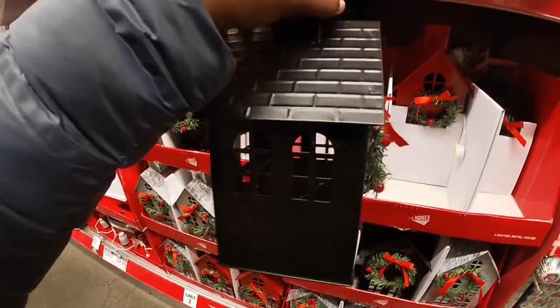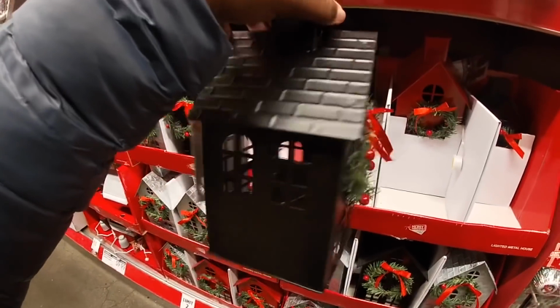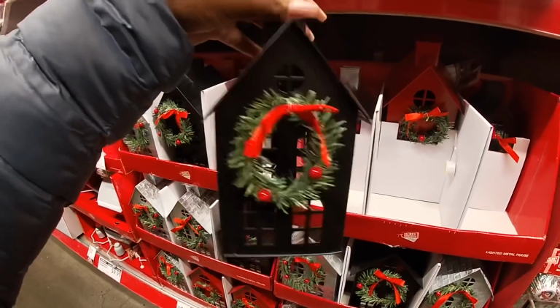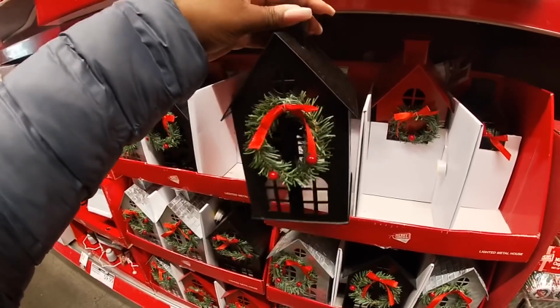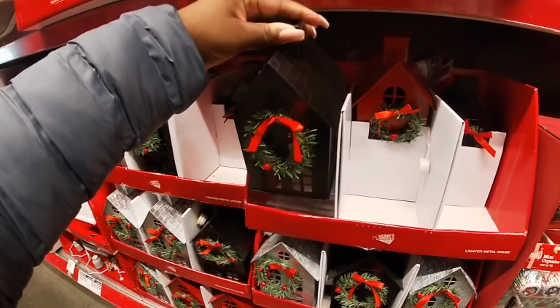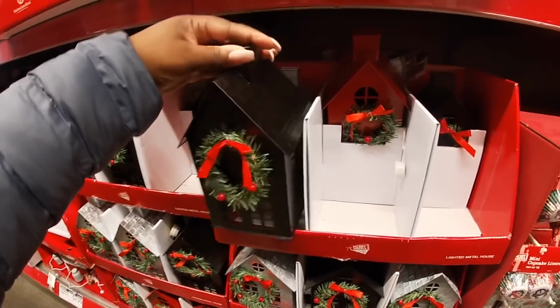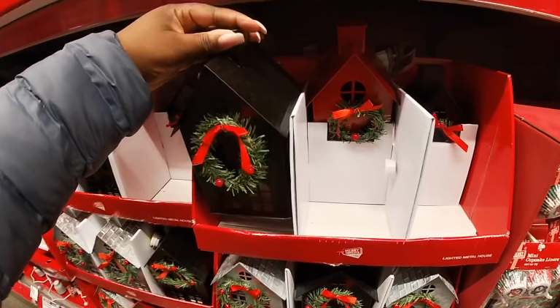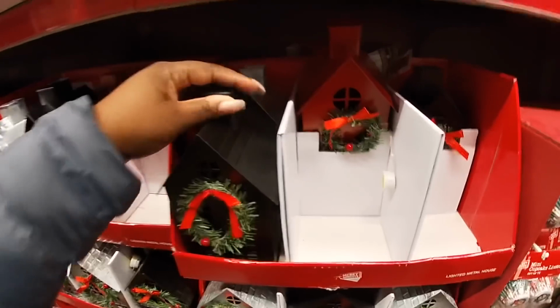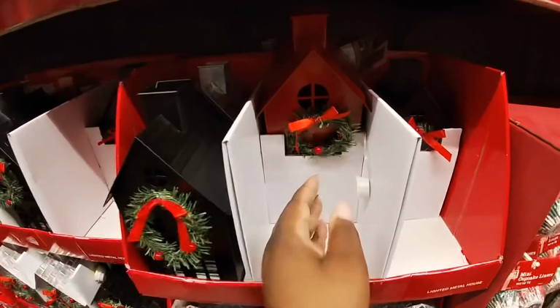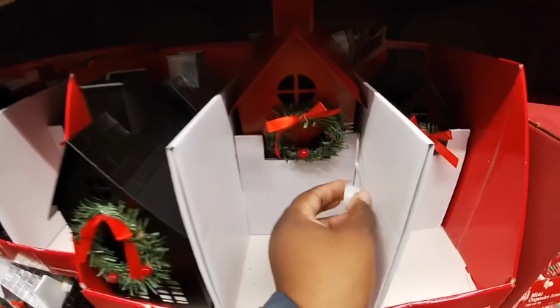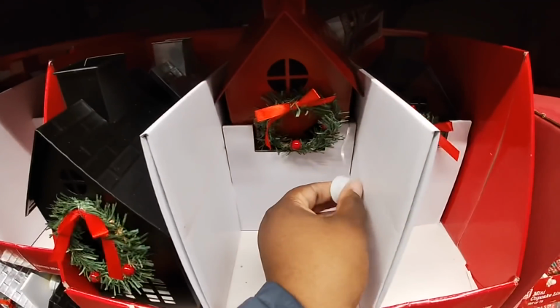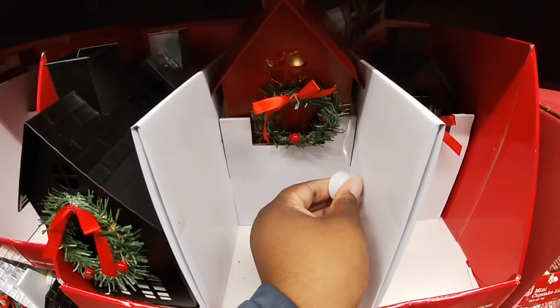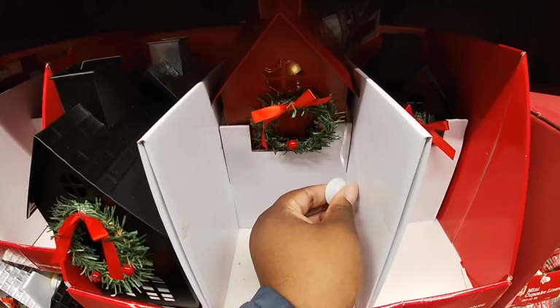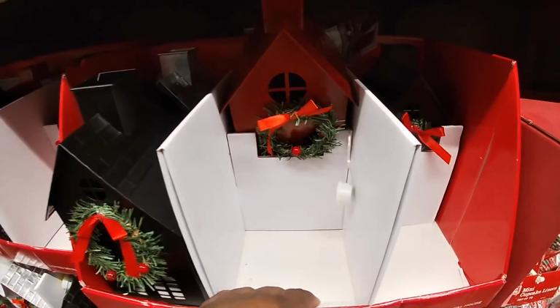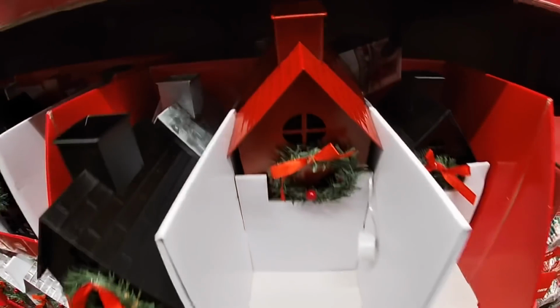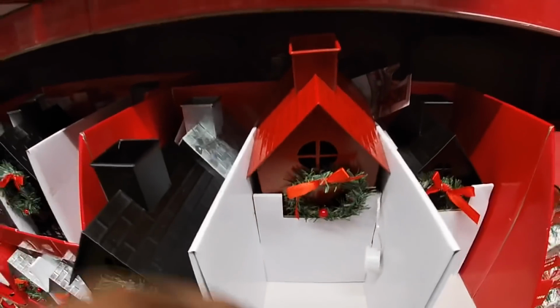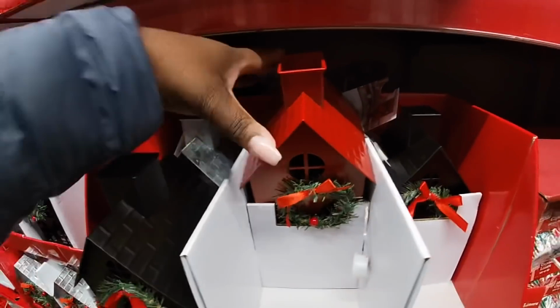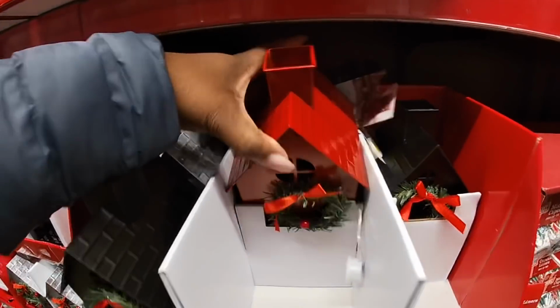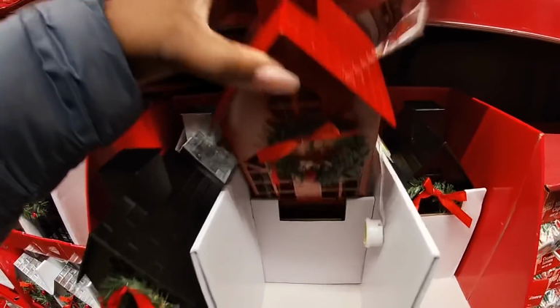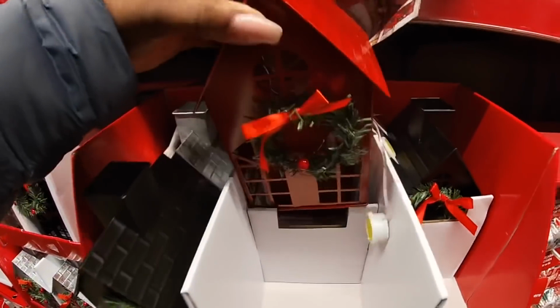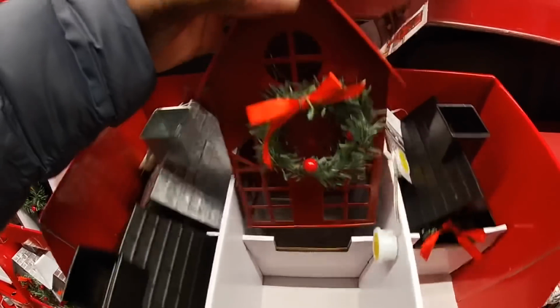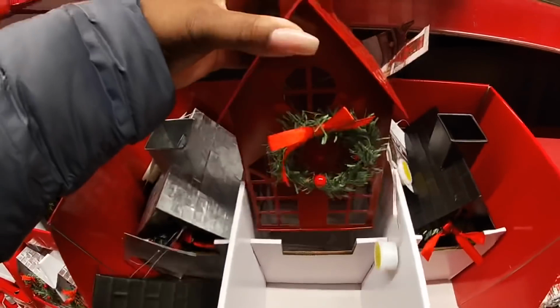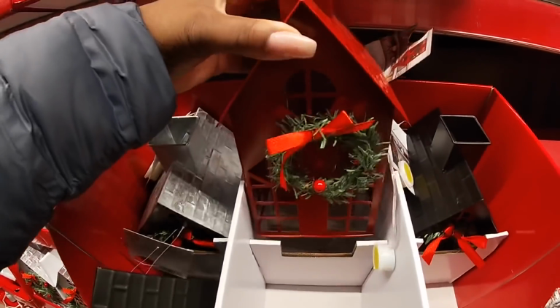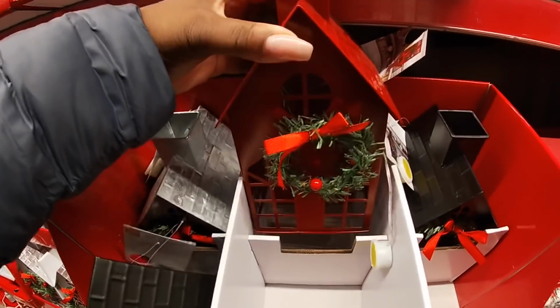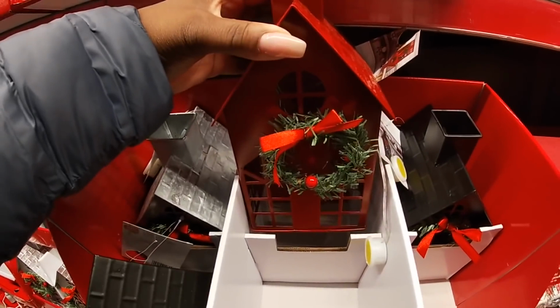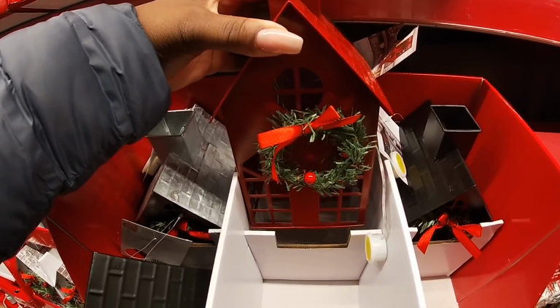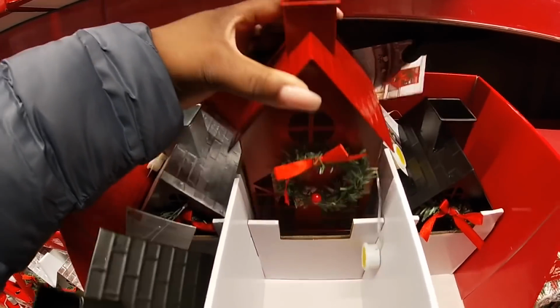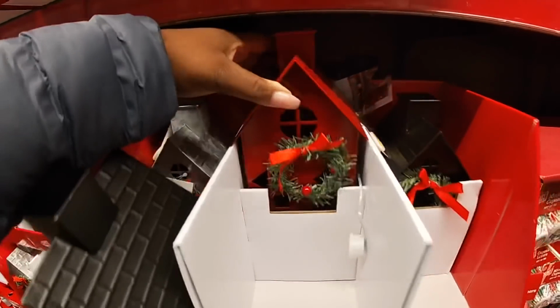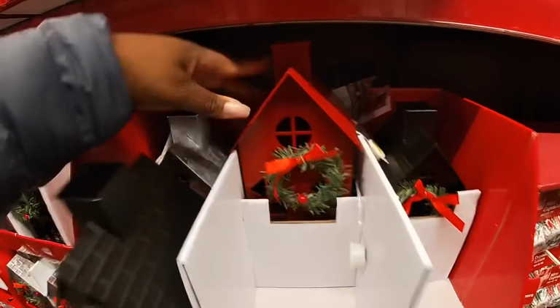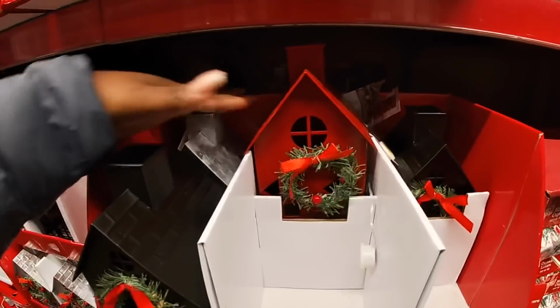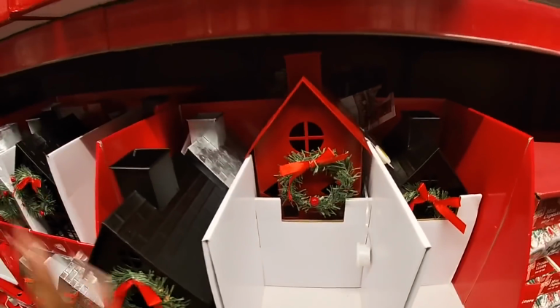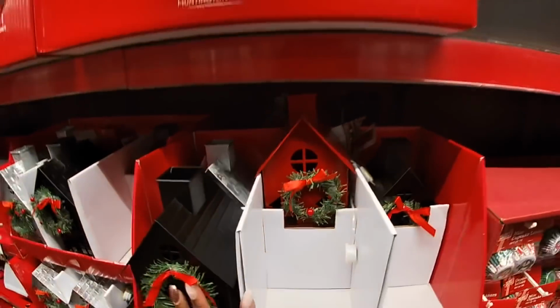I'm actually surprised at how many they have left. They actually have a red one too — so silver, black, and red.